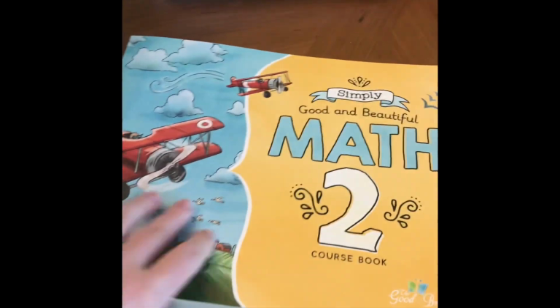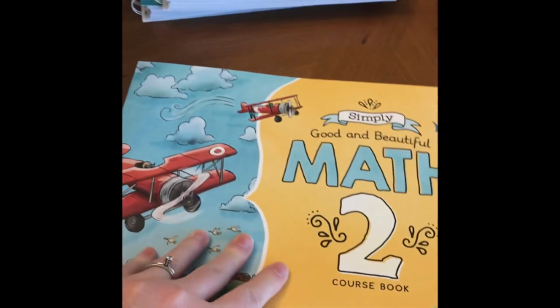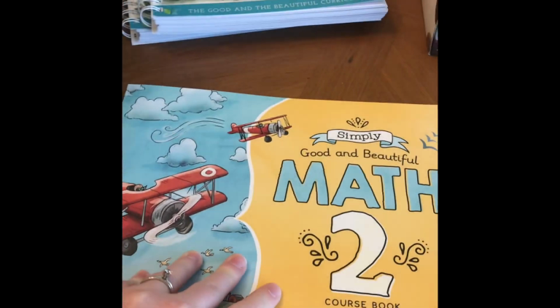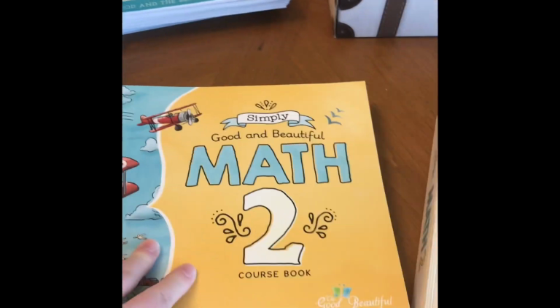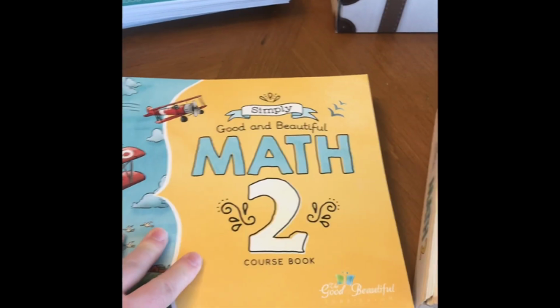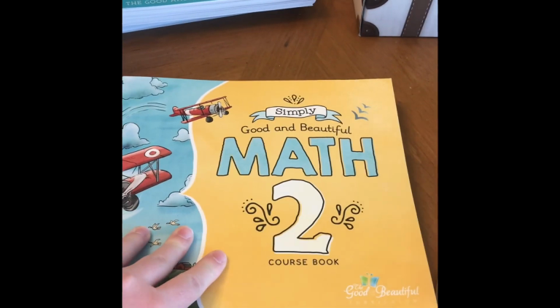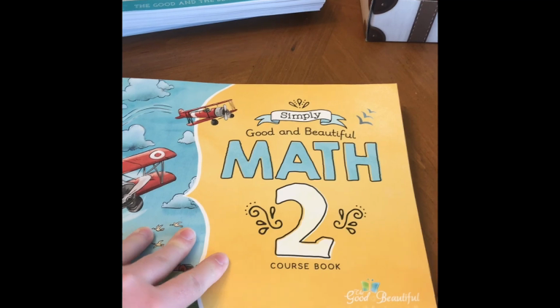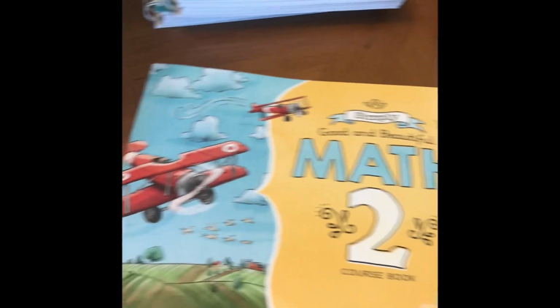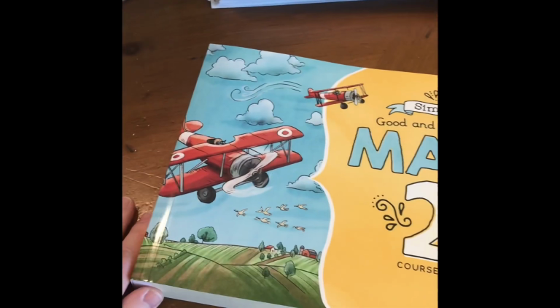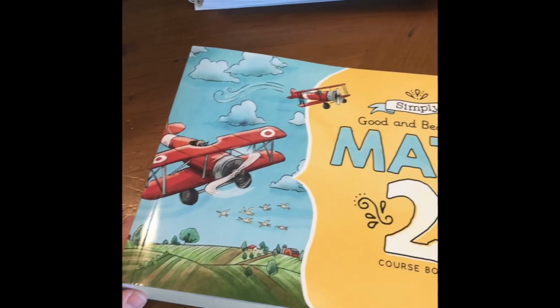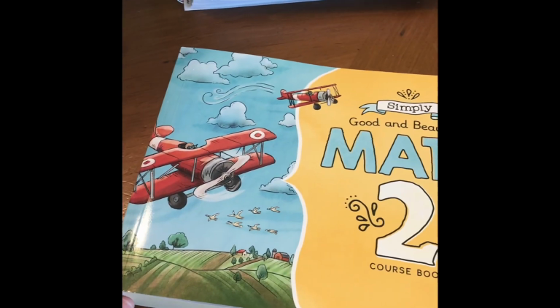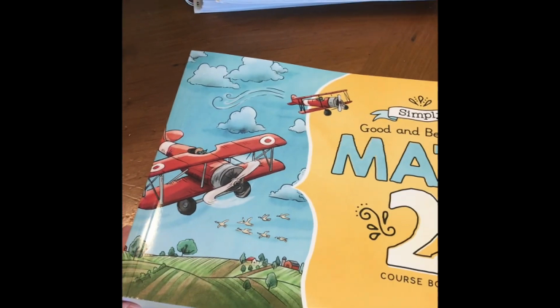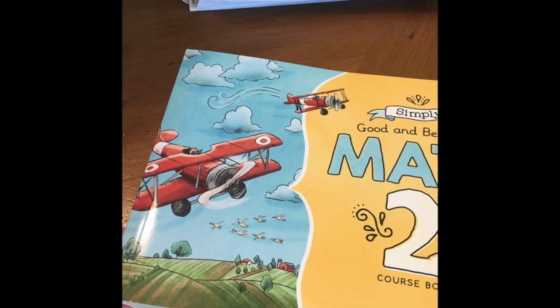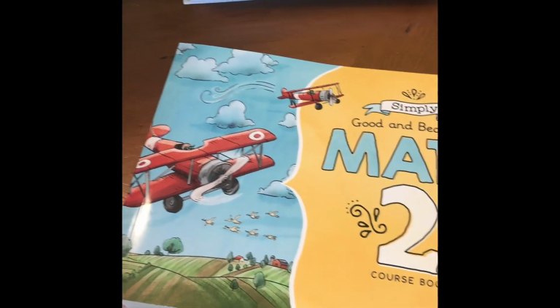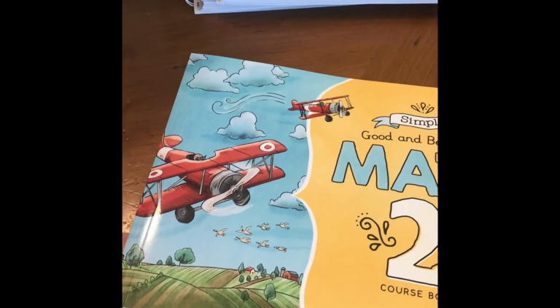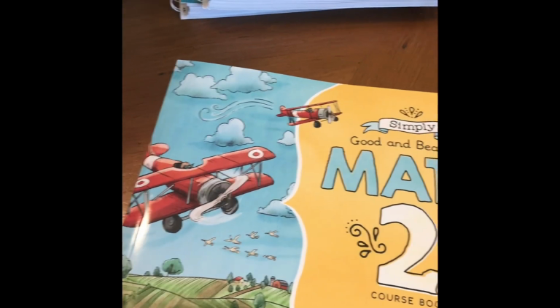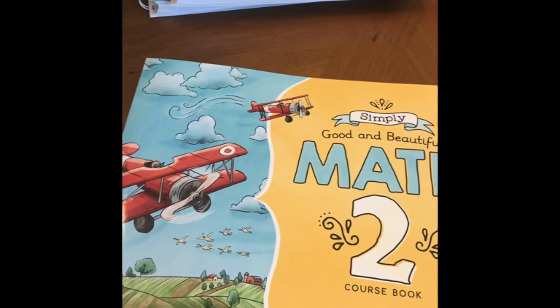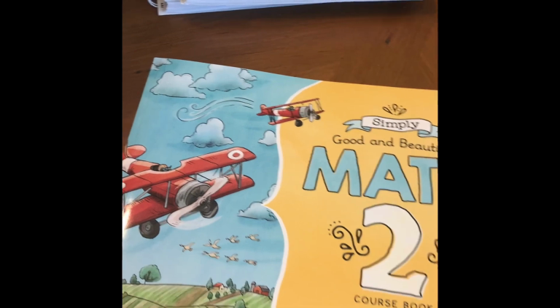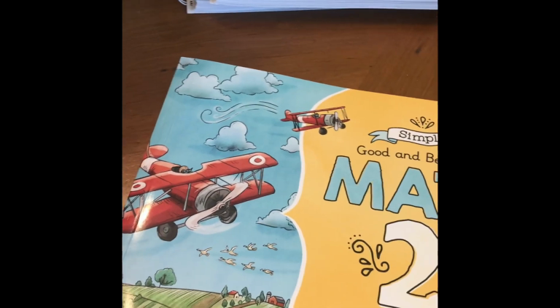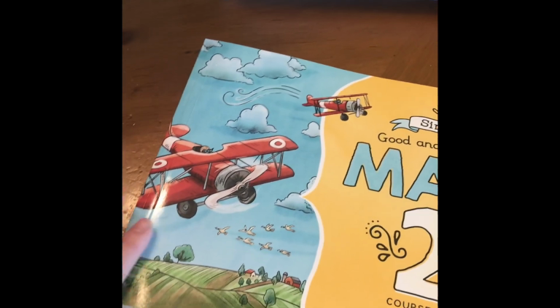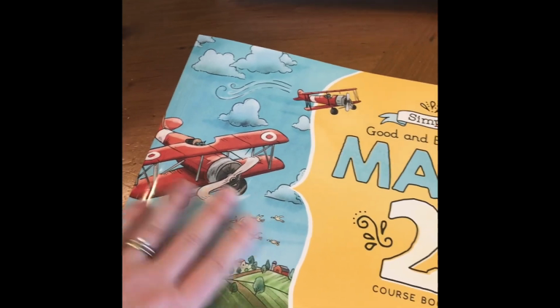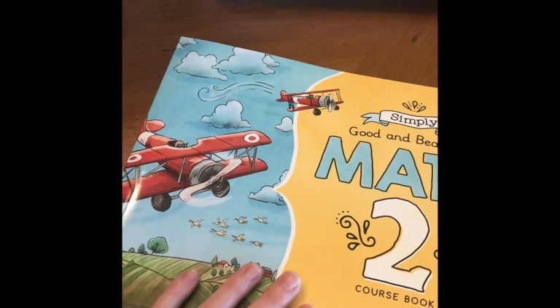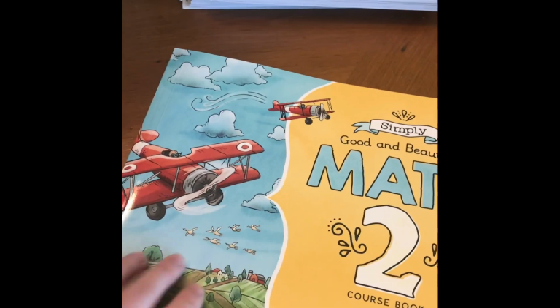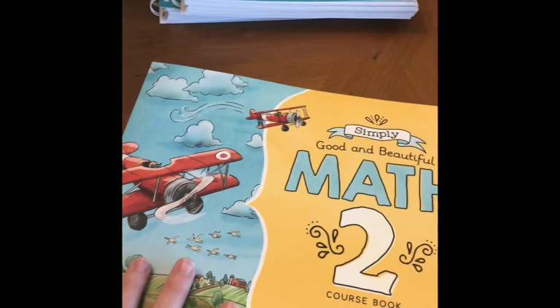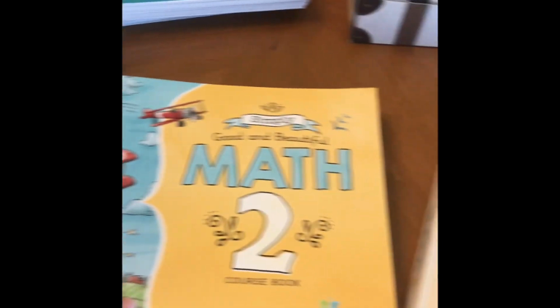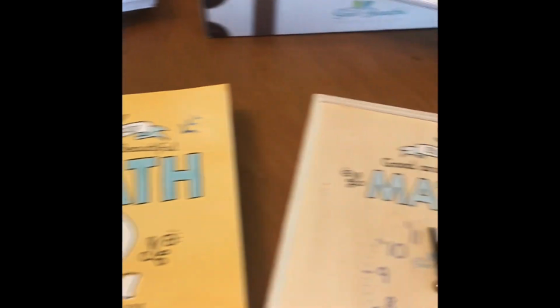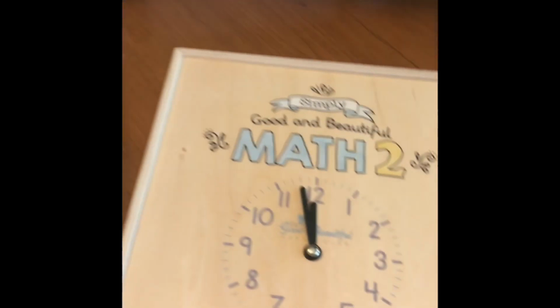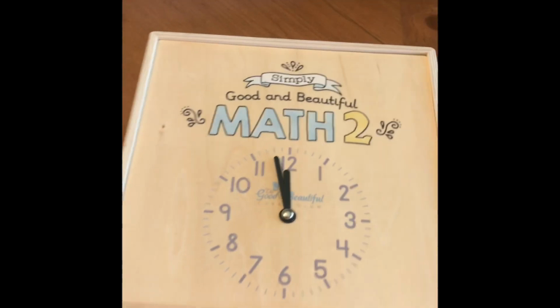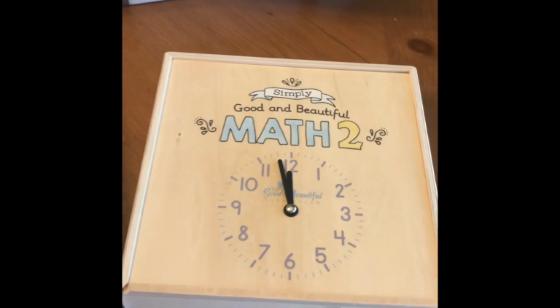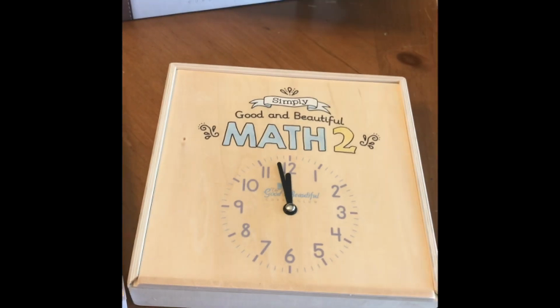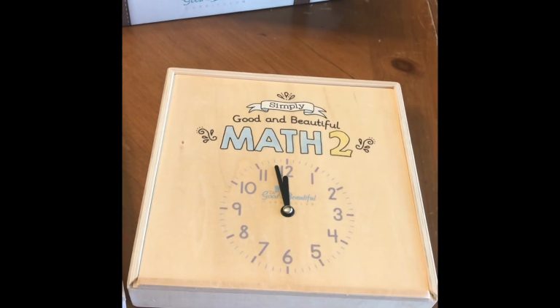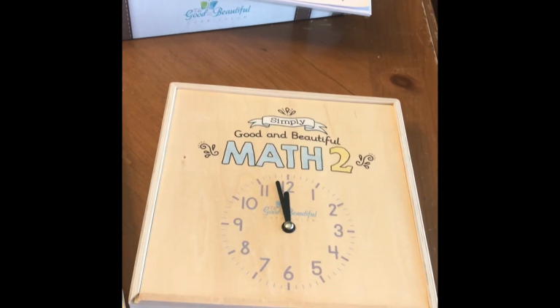This is what I just opened for you guys — Simply Good and Beautiful math. It is, of course, beautiful. The artwork and graphics on it are just very visually appealing. And here is the math box that goes with it.